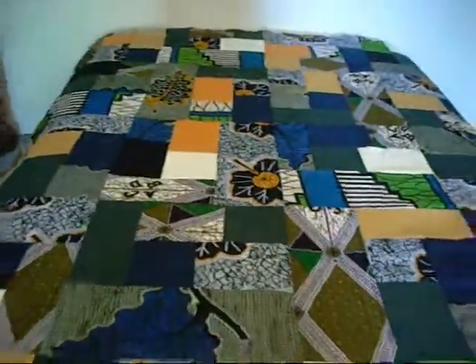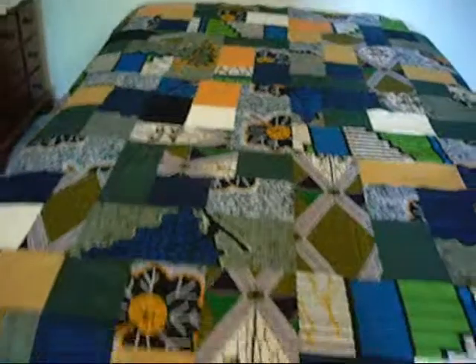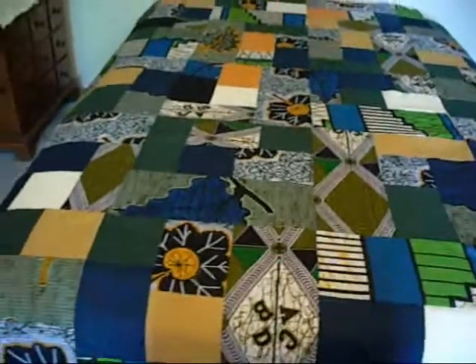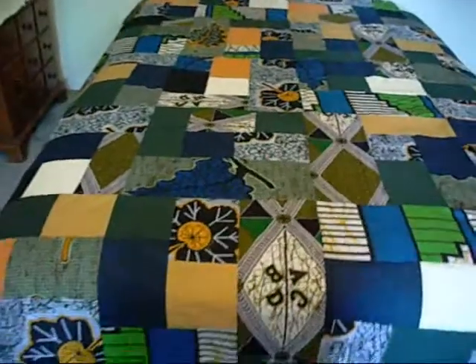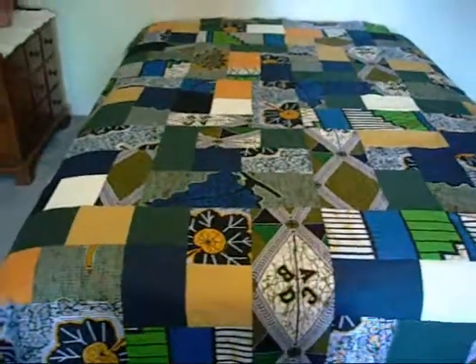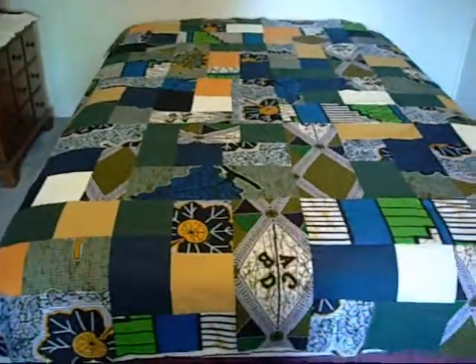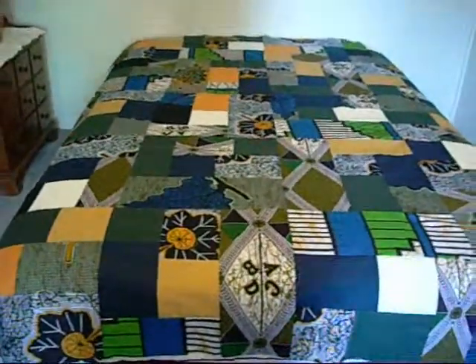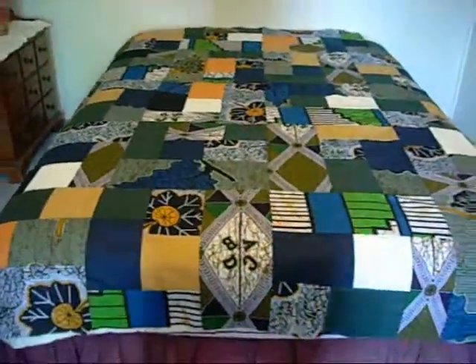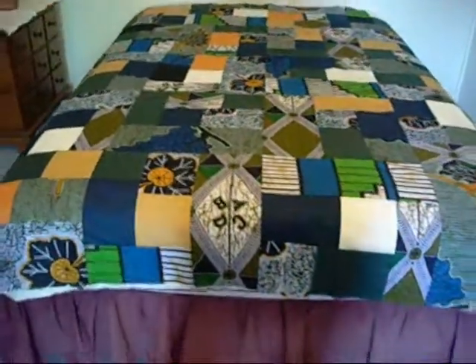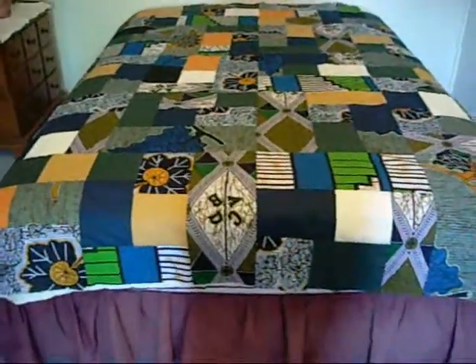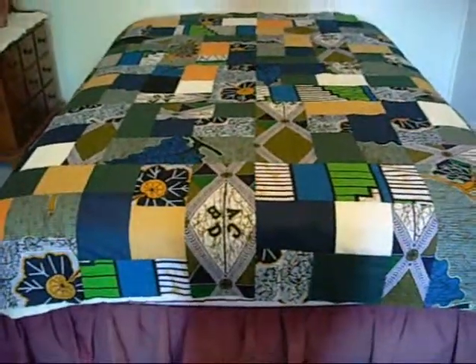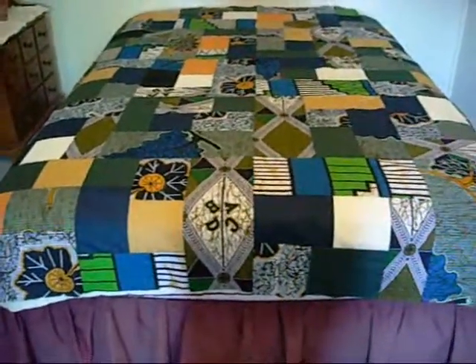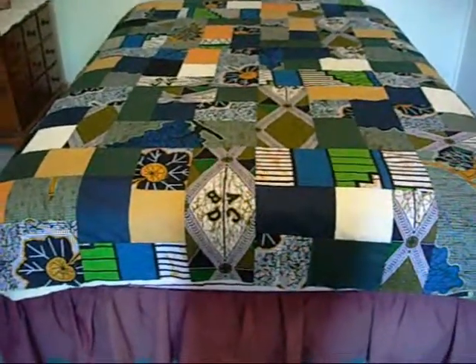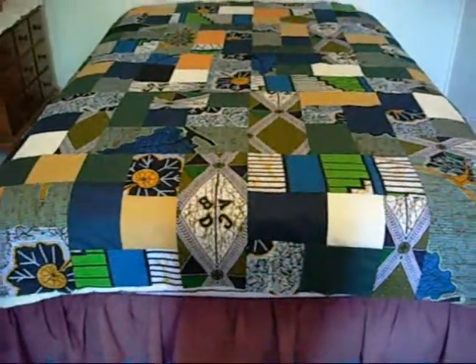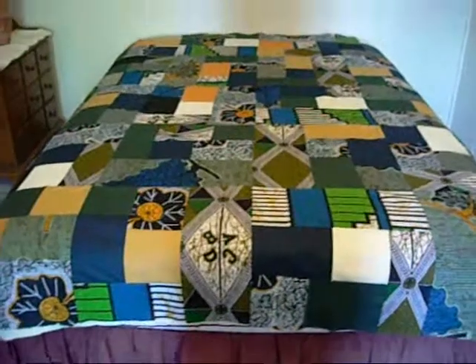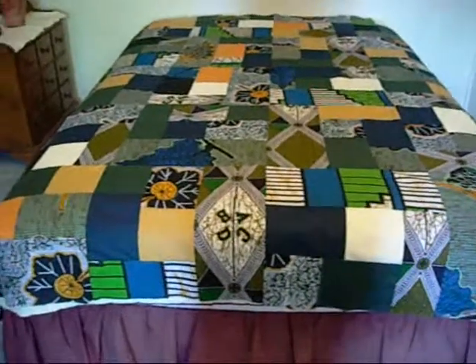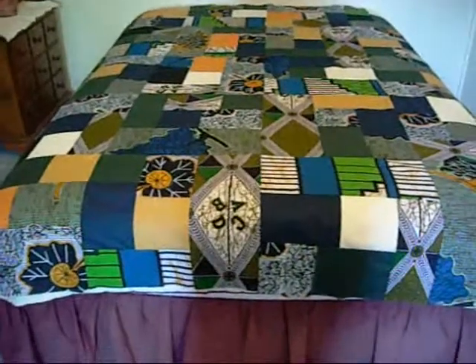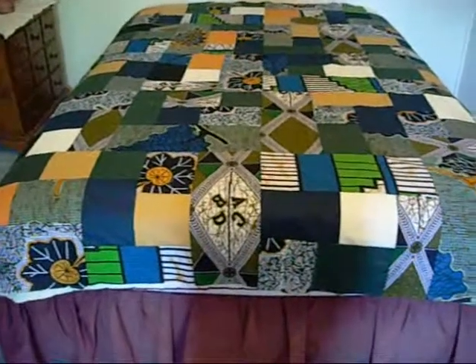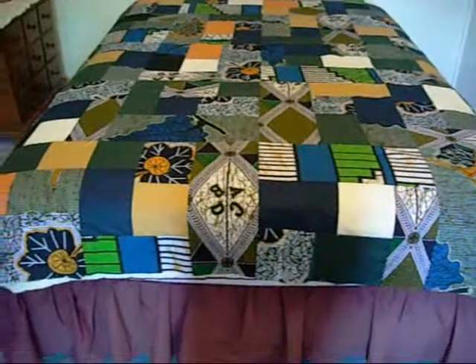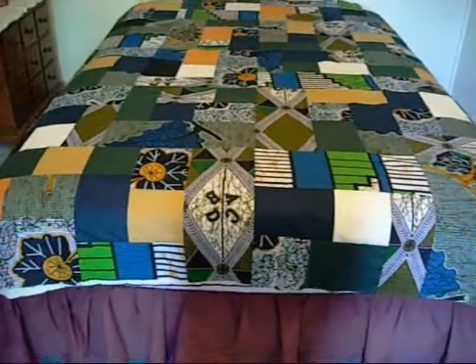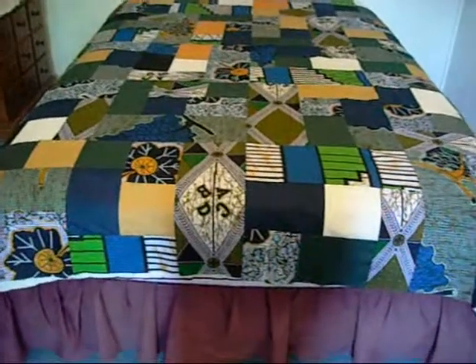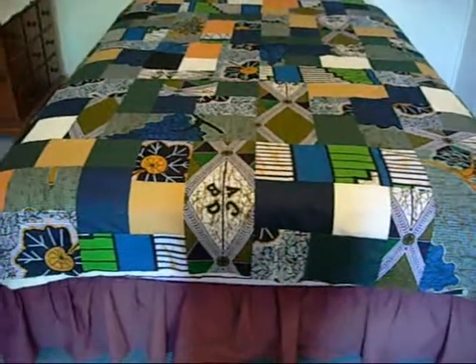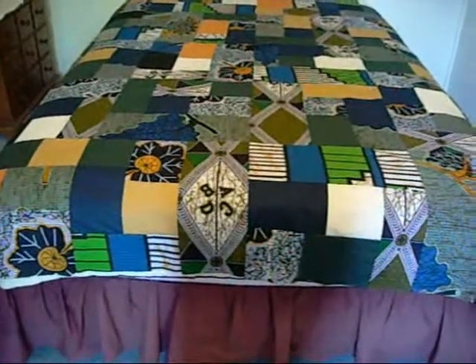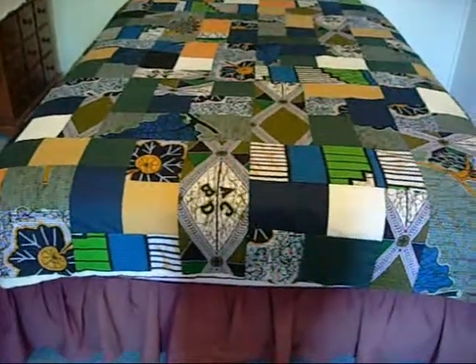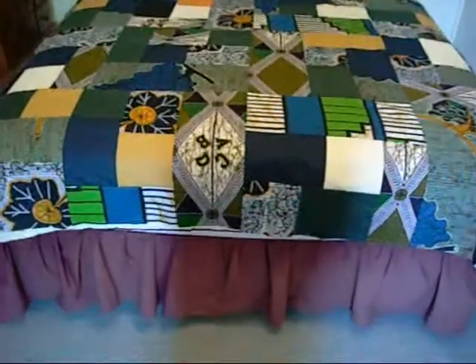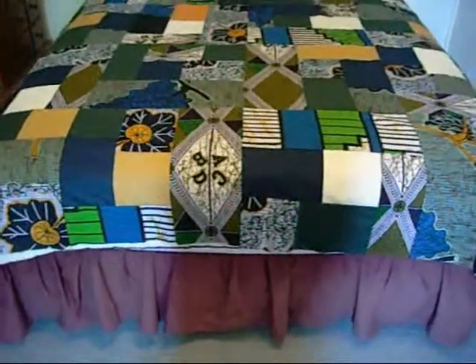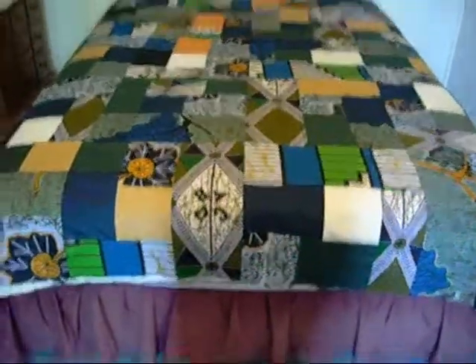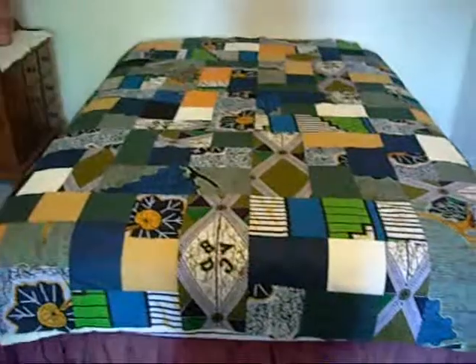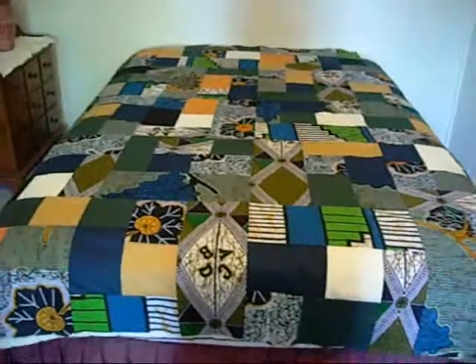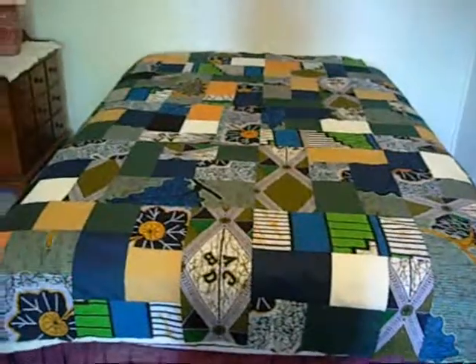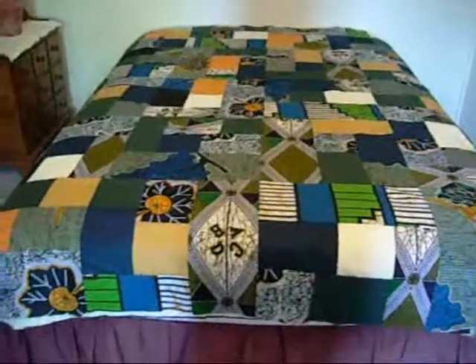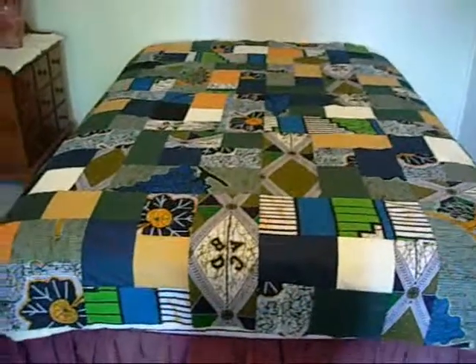So there we have it. That is the top of my second African quilt — or my quilt with fabric from Malawi, Africa. Thank you very much.